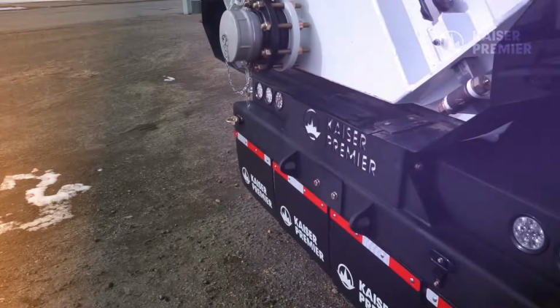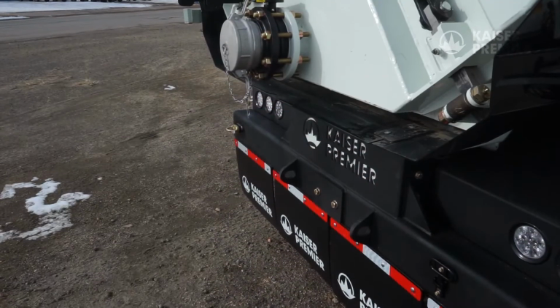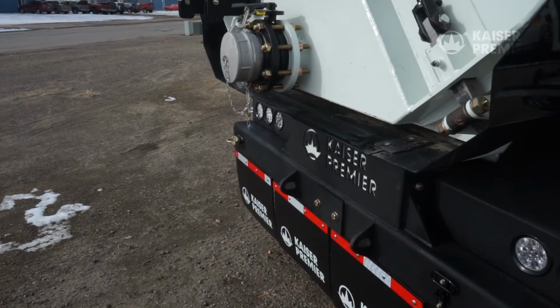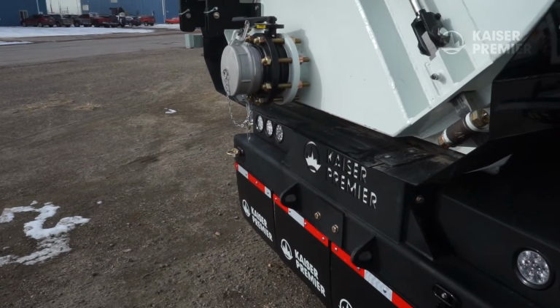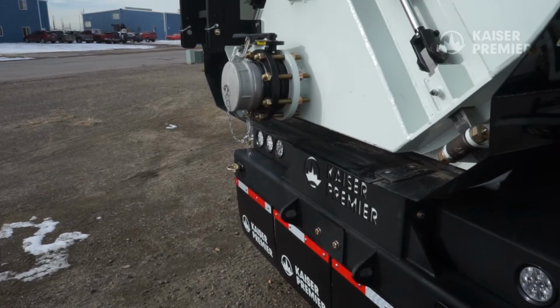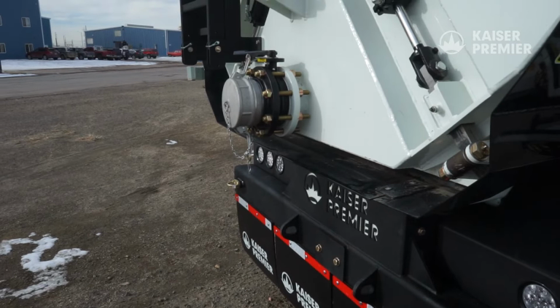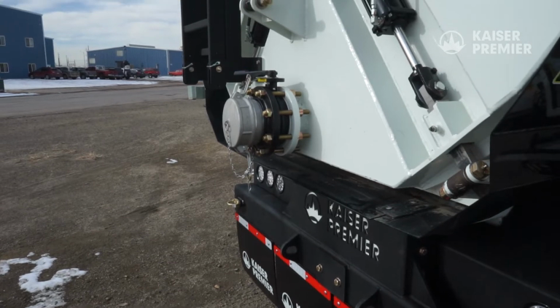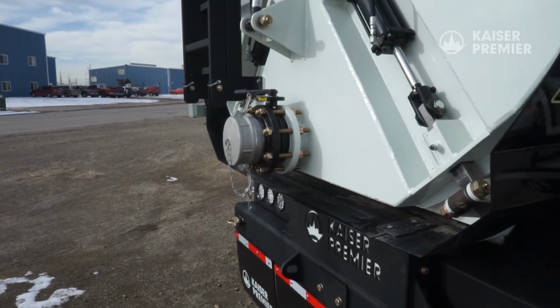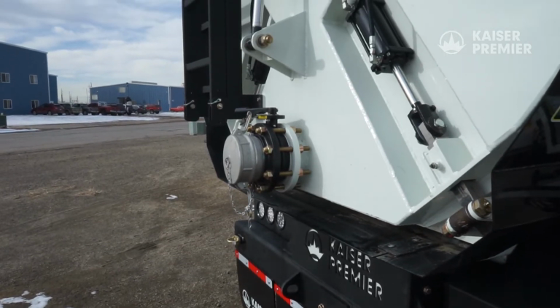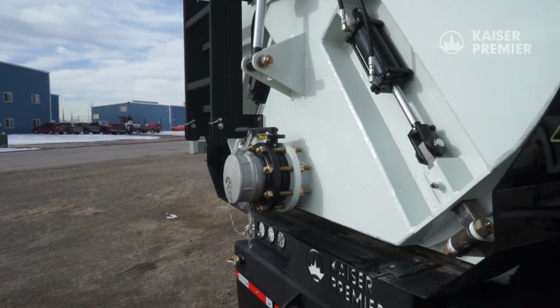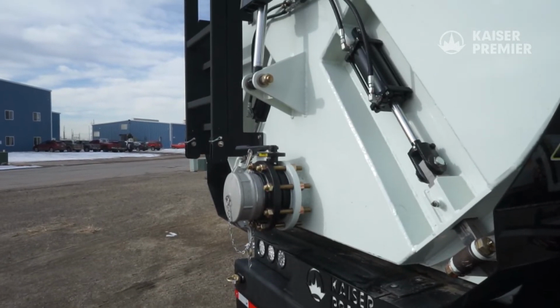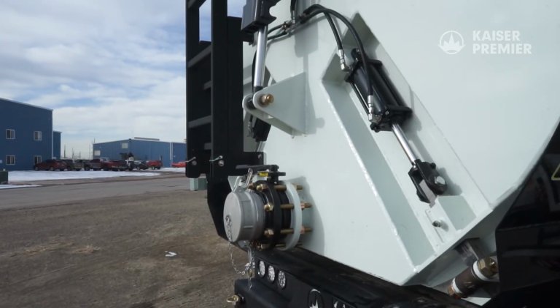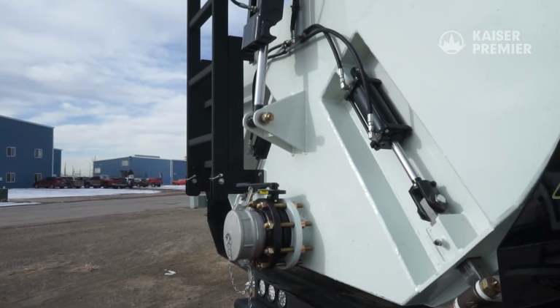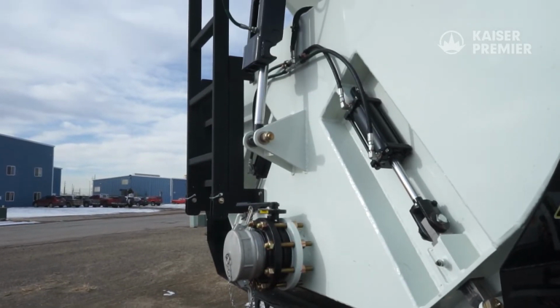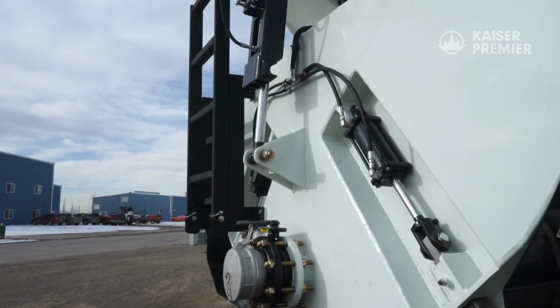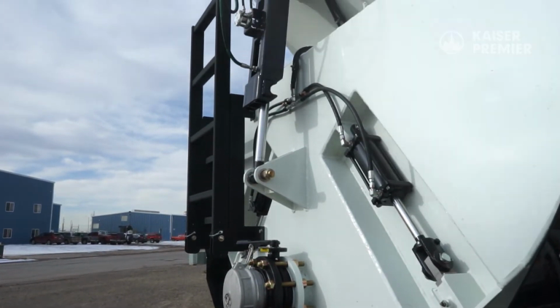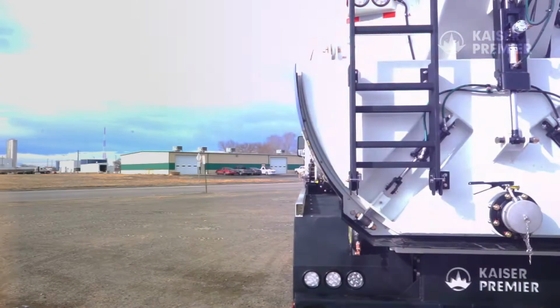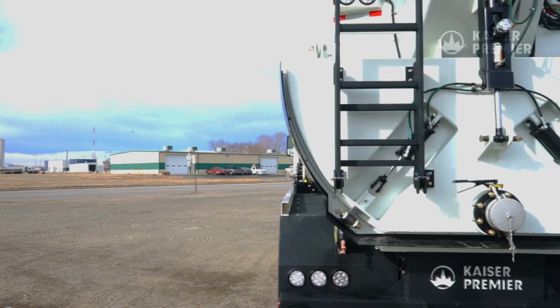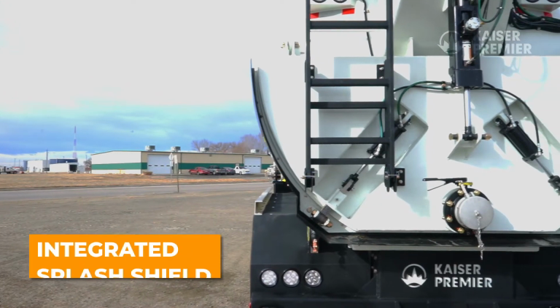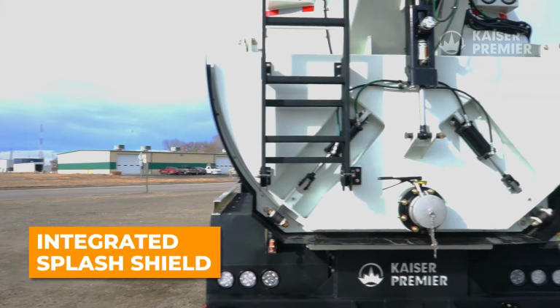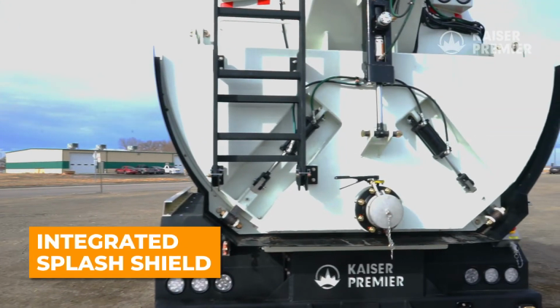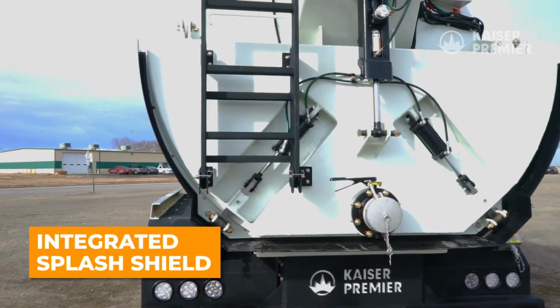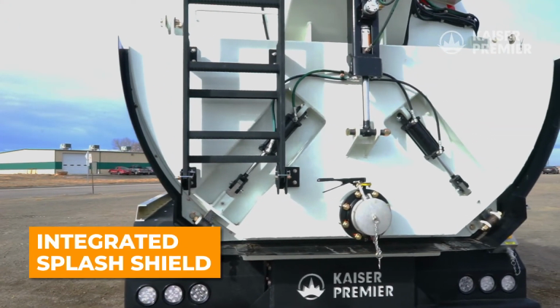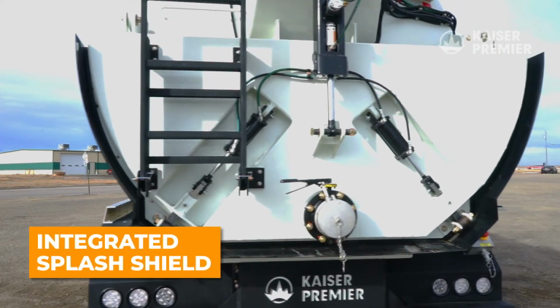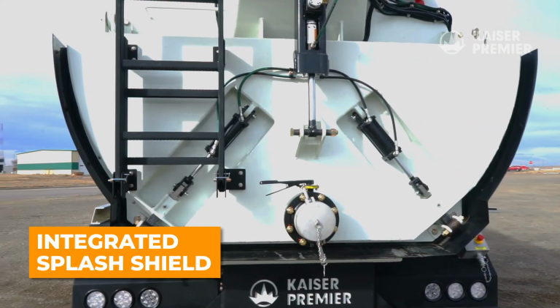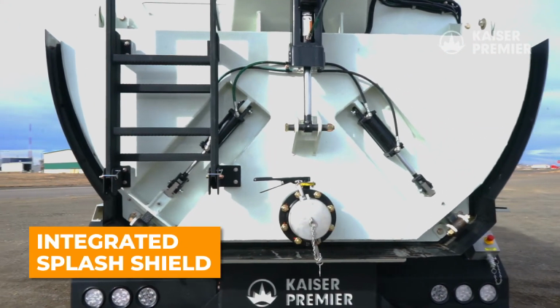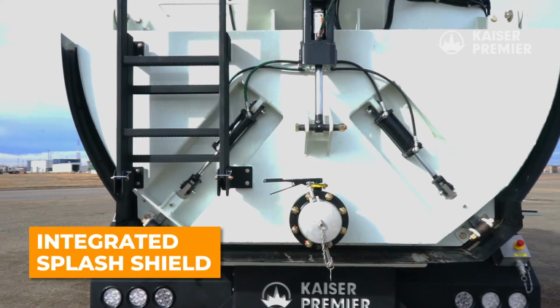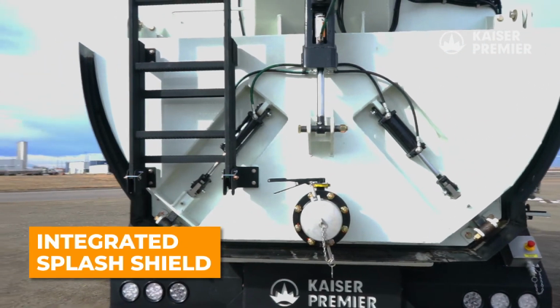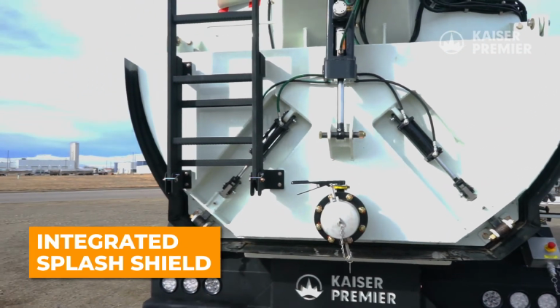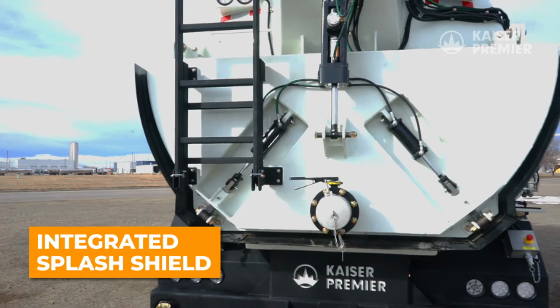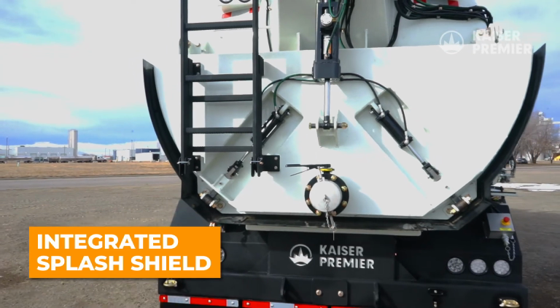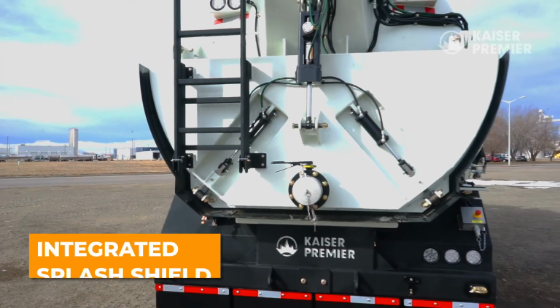The rear door also has a 6-inch valve that can be used for tank drainage or installation of a sludge pump. The splash guard wraps around the bottom and side perimeters of the door to help direct the material when offloading.